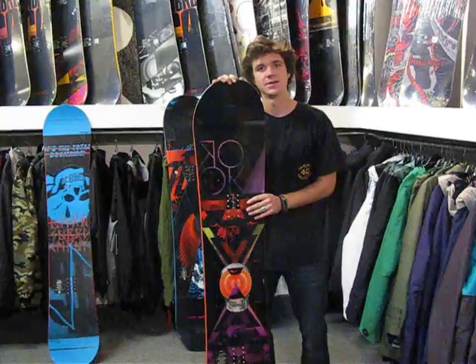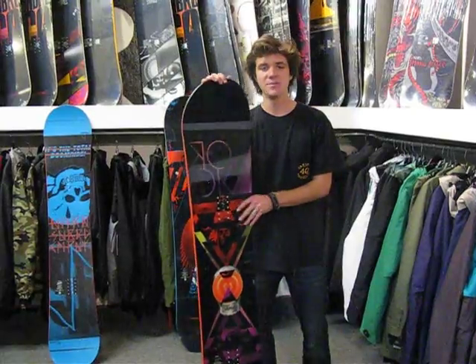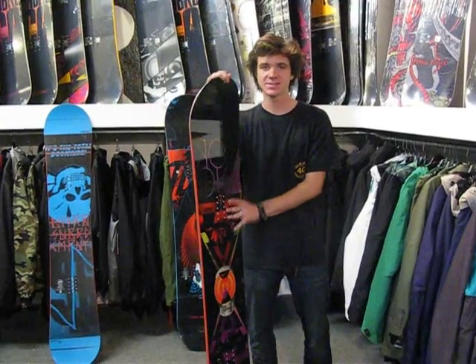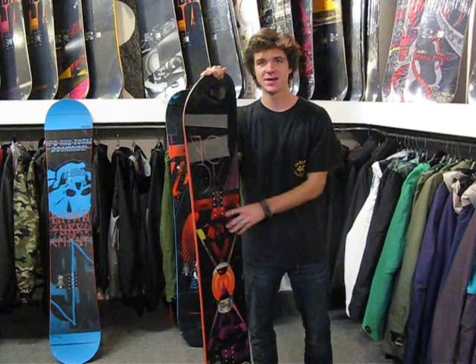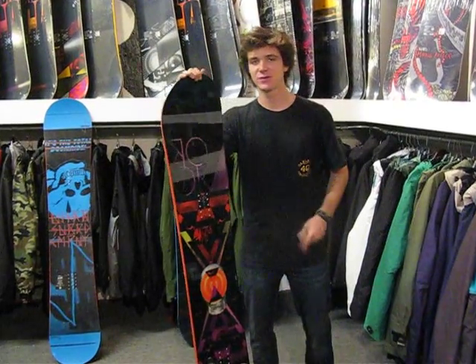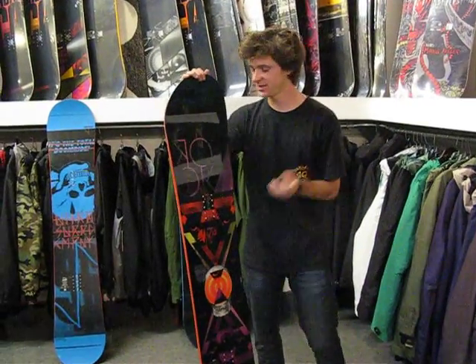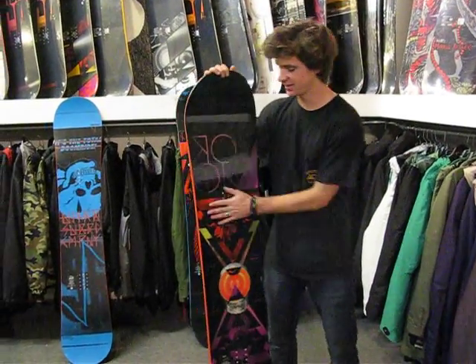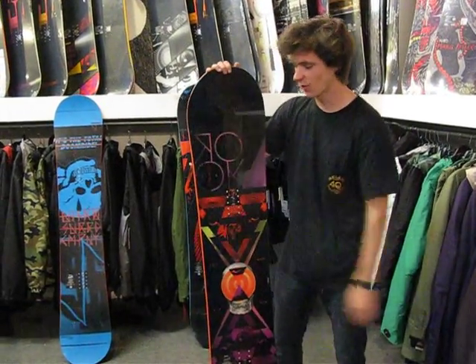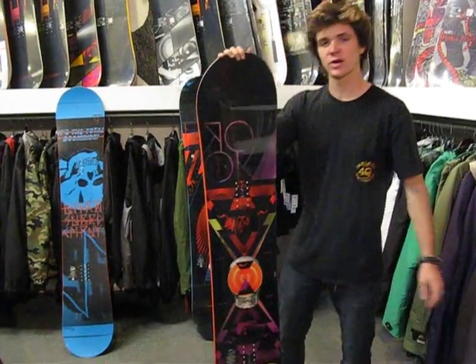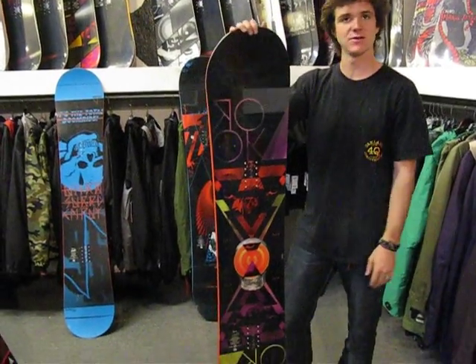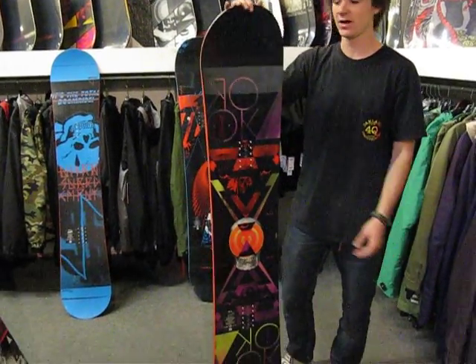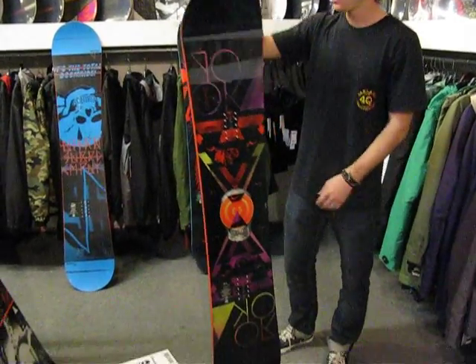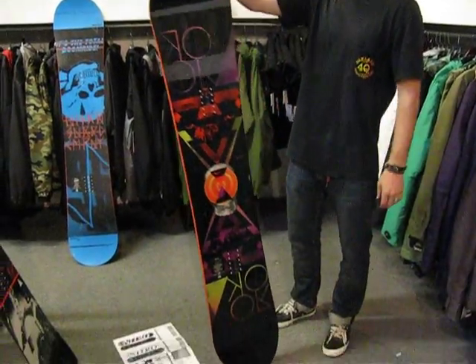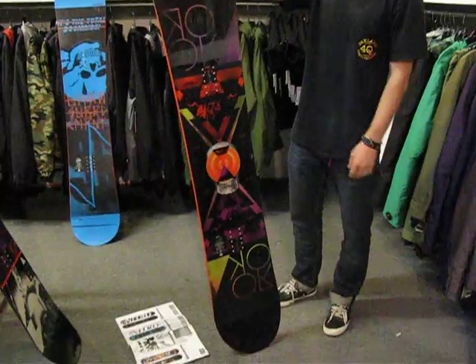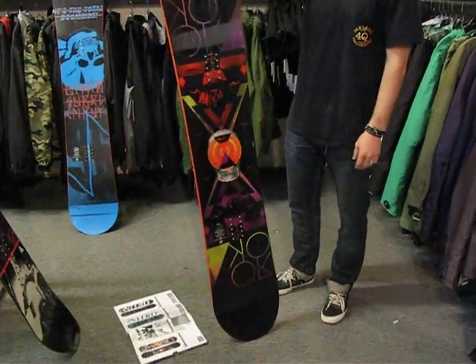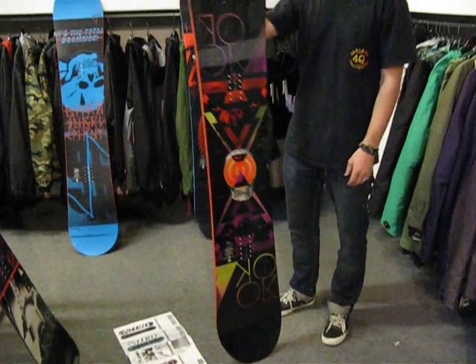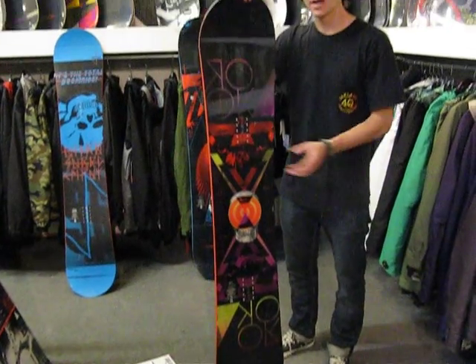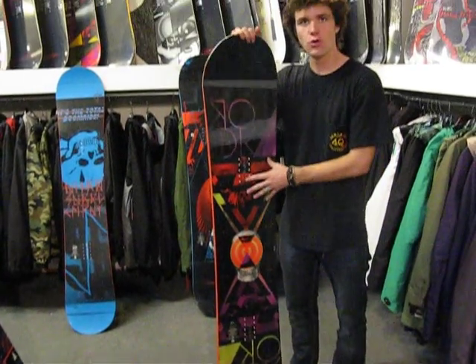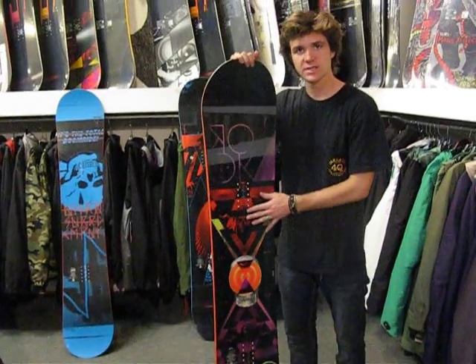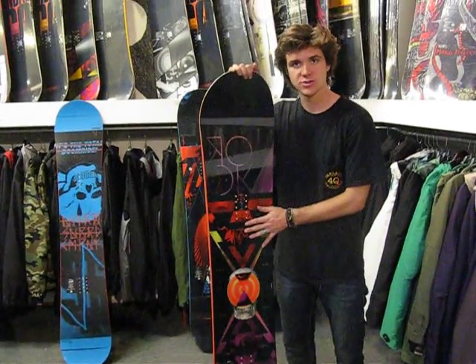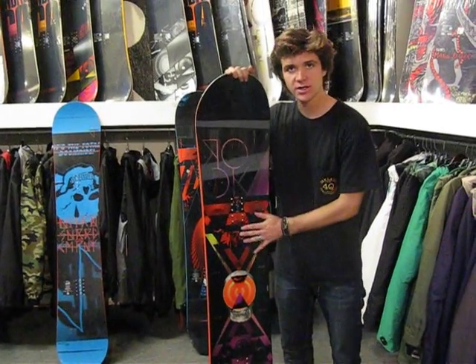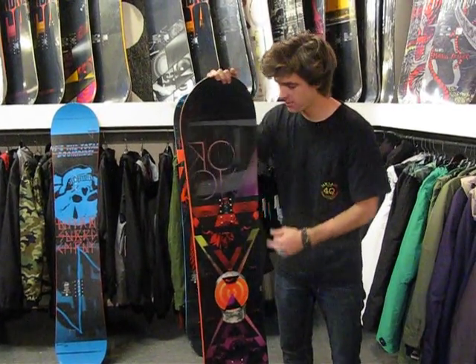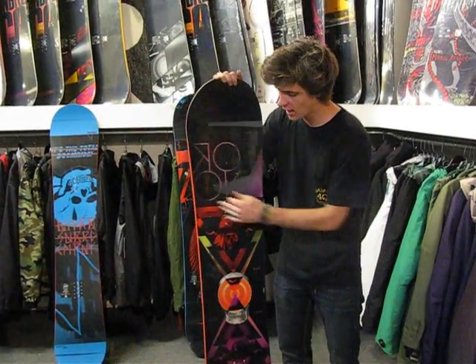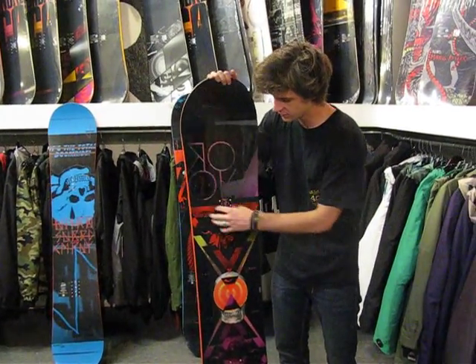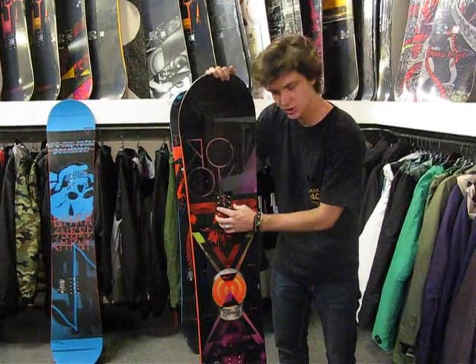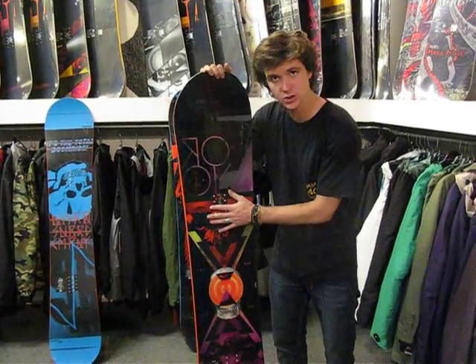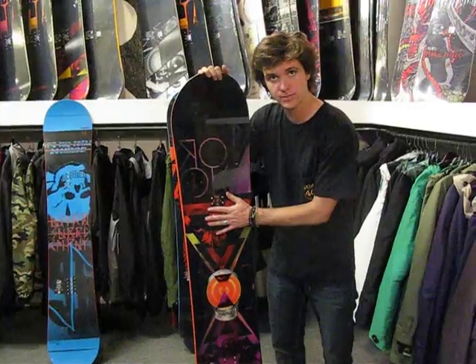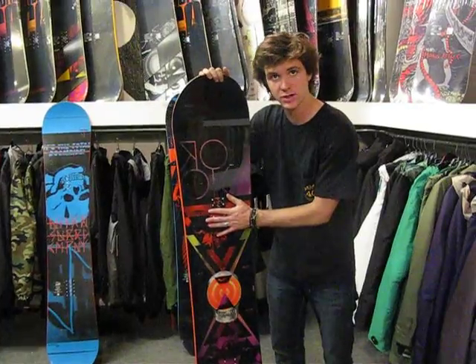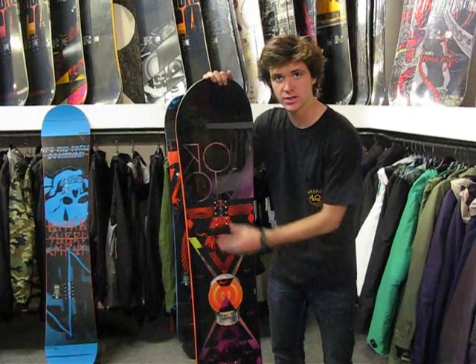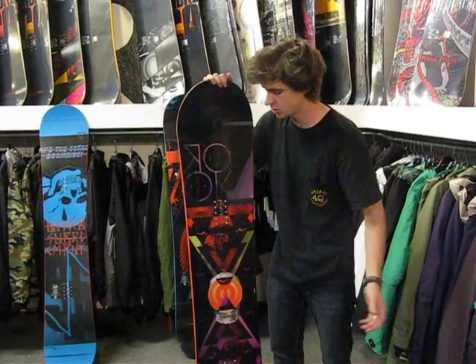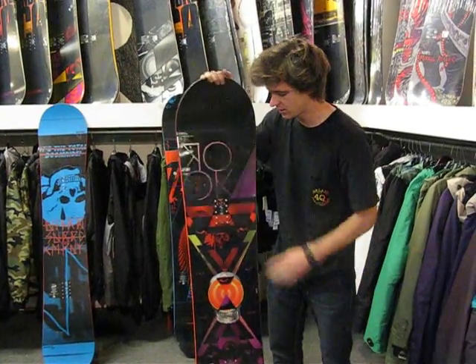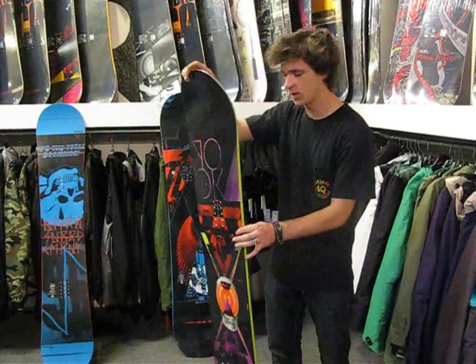Hola amigos, I'm Jeffrey Richards and this is the Nitro Rook and we're here at Milo's Board. This board is an awesome board, great for riding the whole mountain, especially park. It's a mid-wide, made for somebody with just a little bit of a bigger foot. I'm going to charge the mountain a little bit harder.